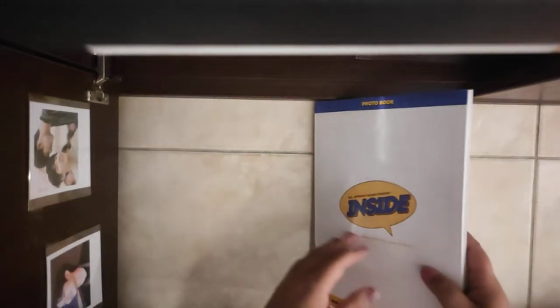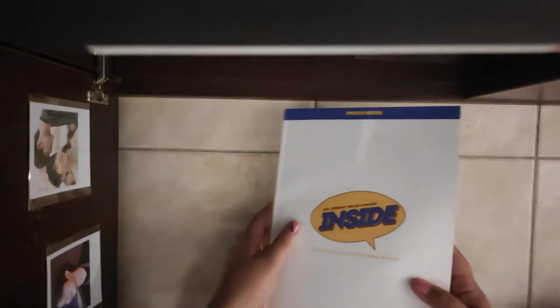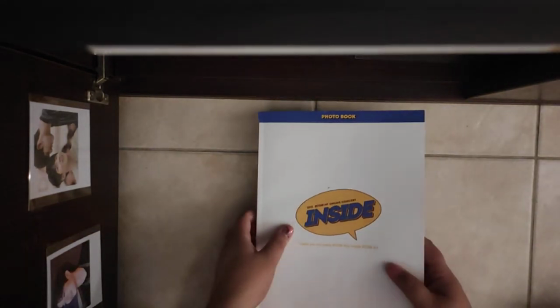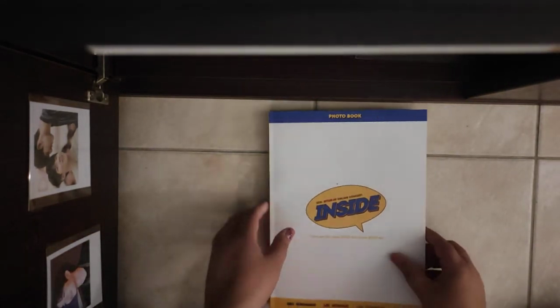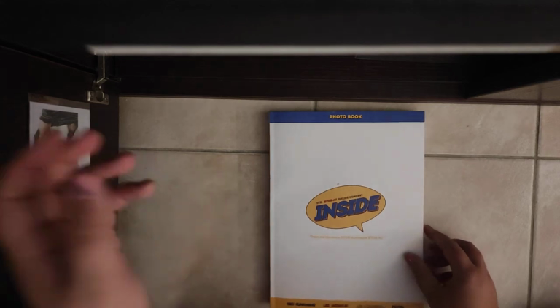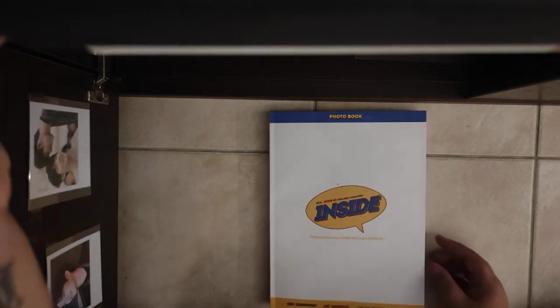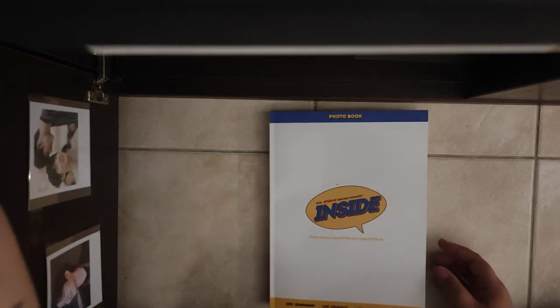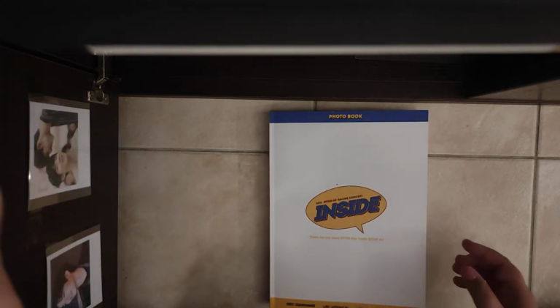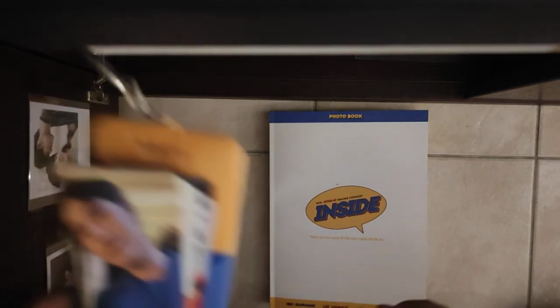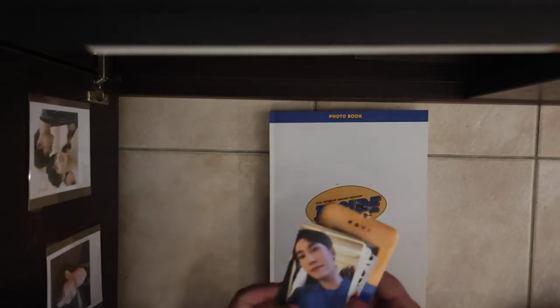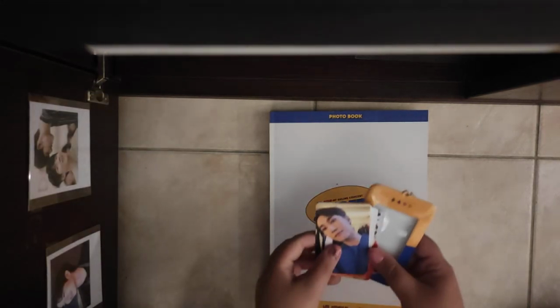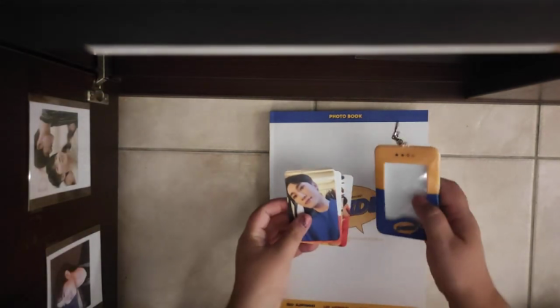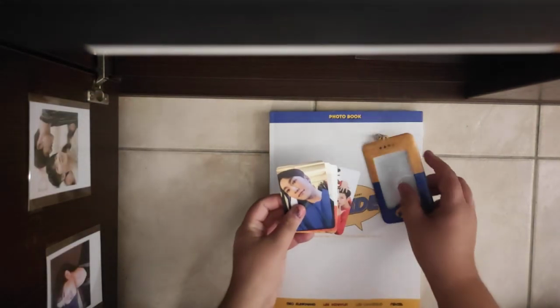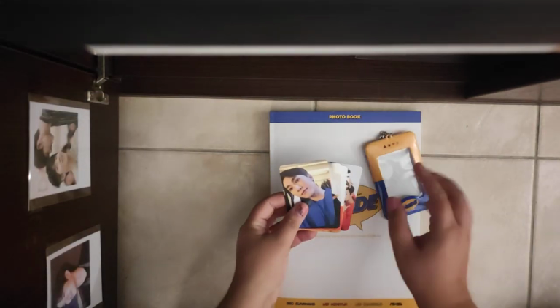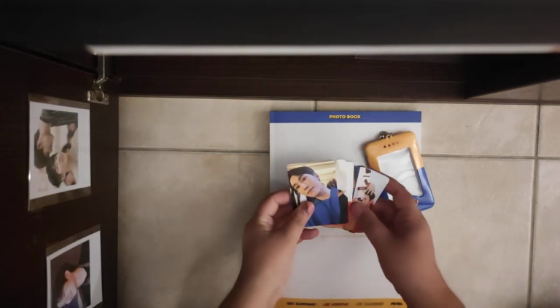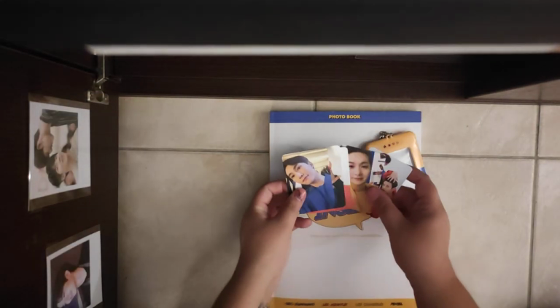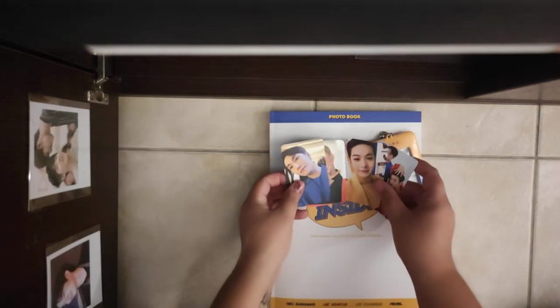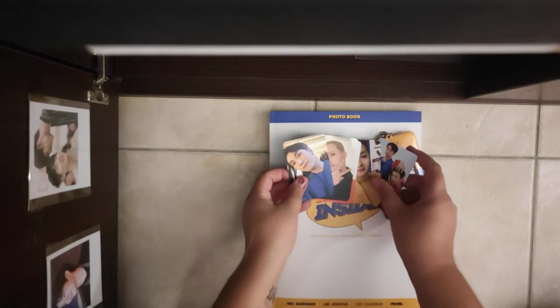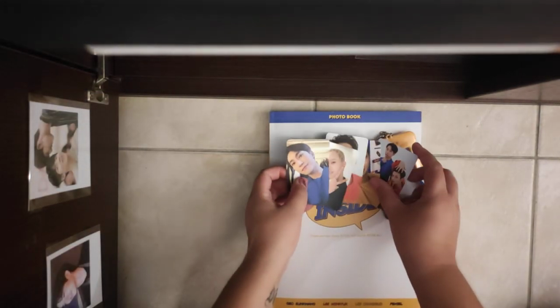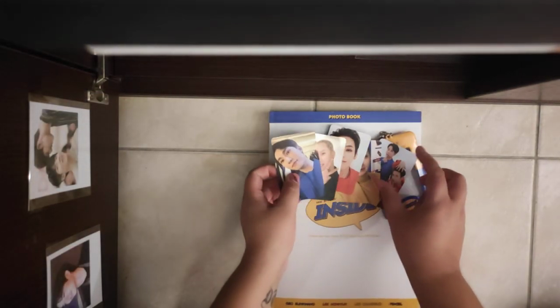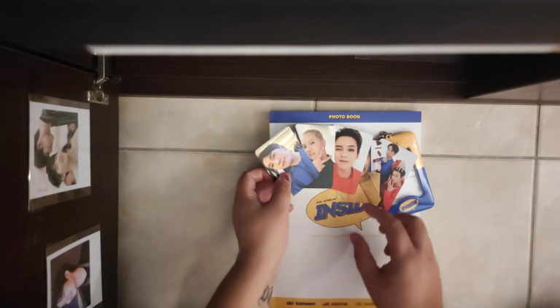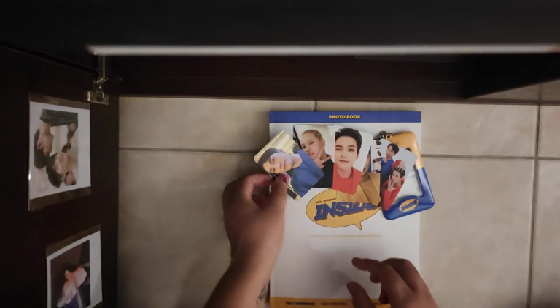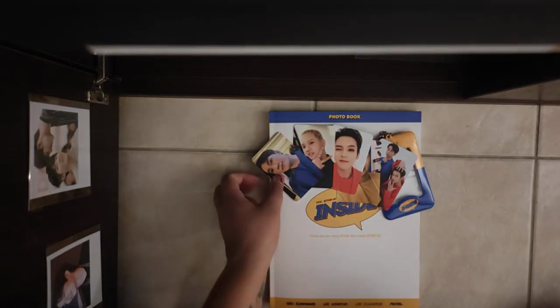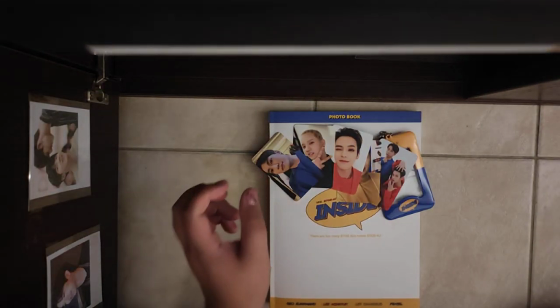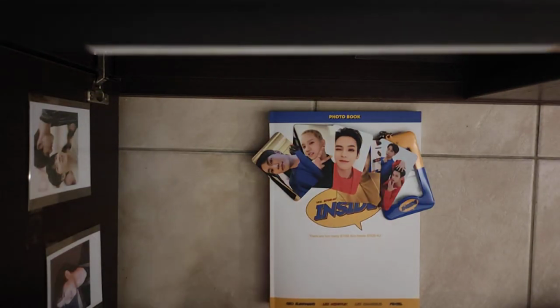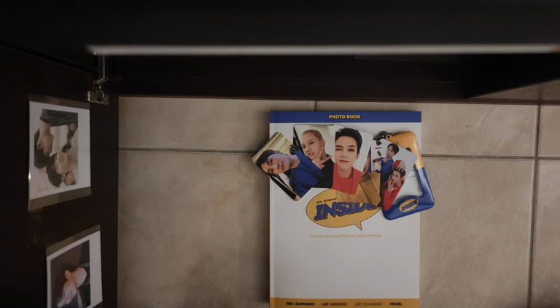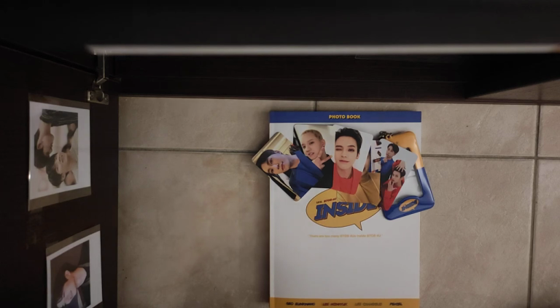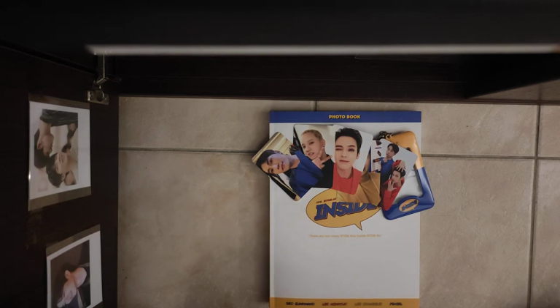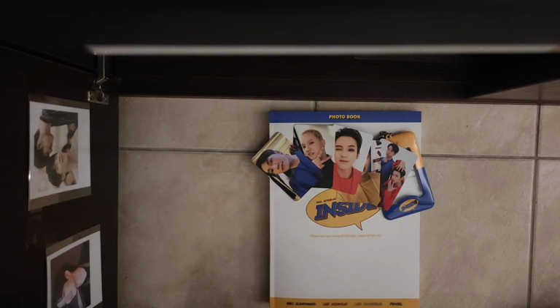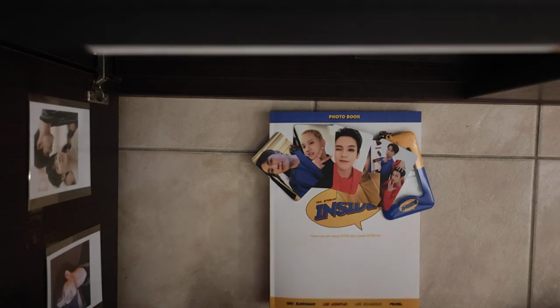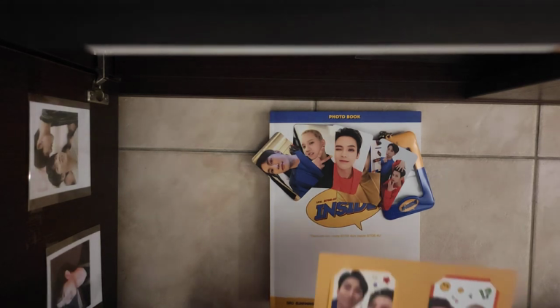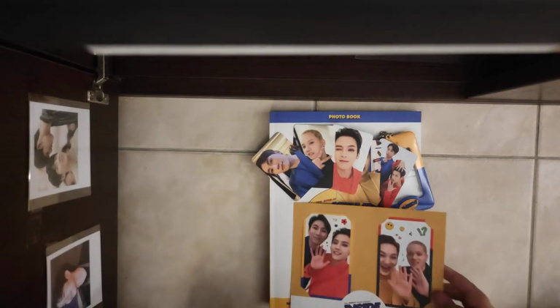So yeah, this was the unboxing — well, the viewing — of B2B's Outside, Inside concert photobook.